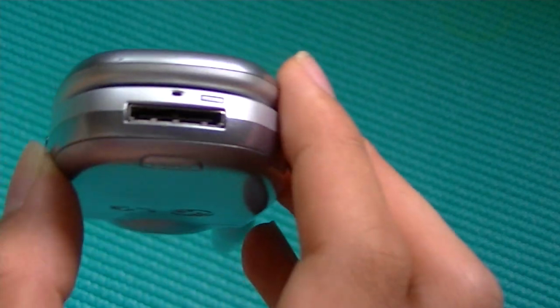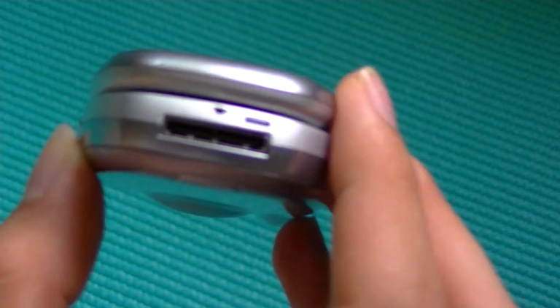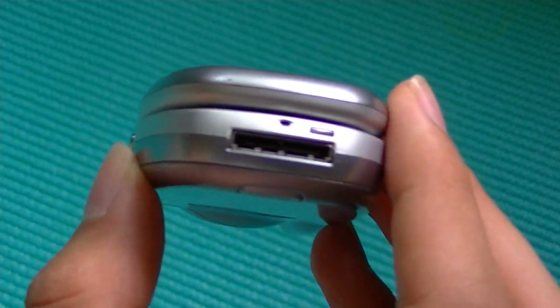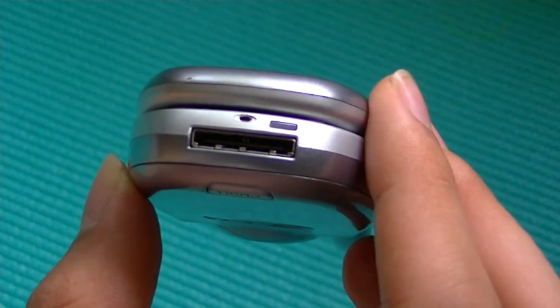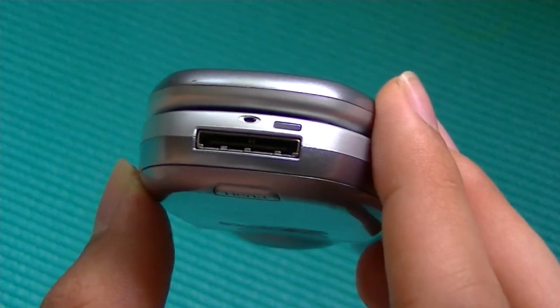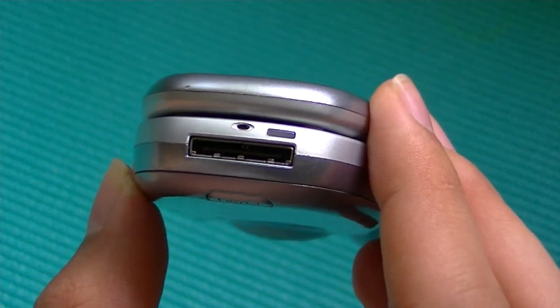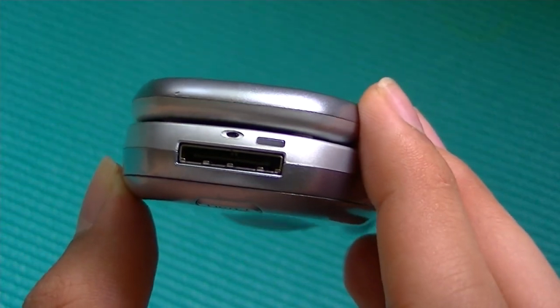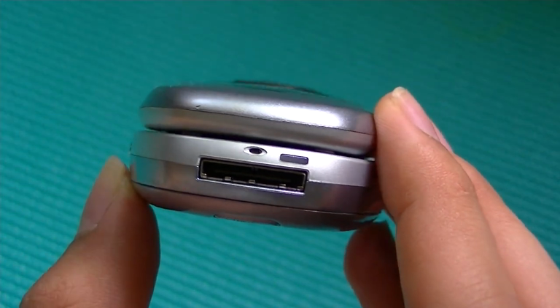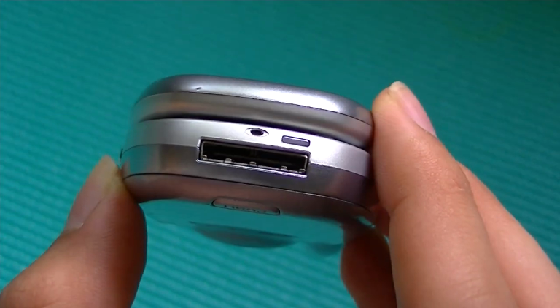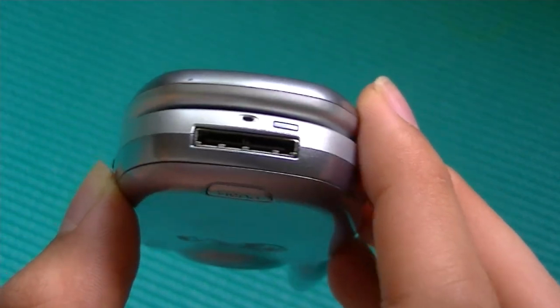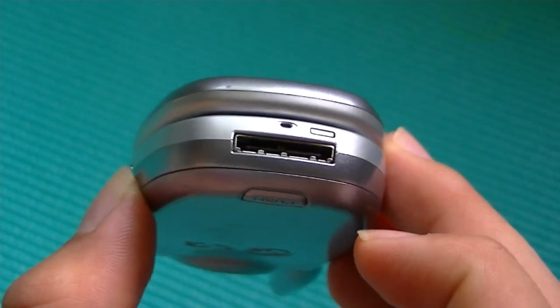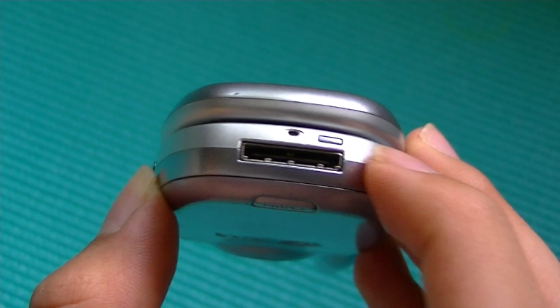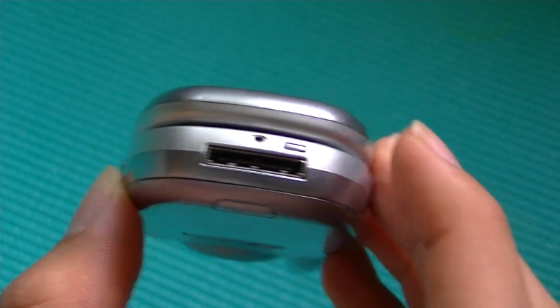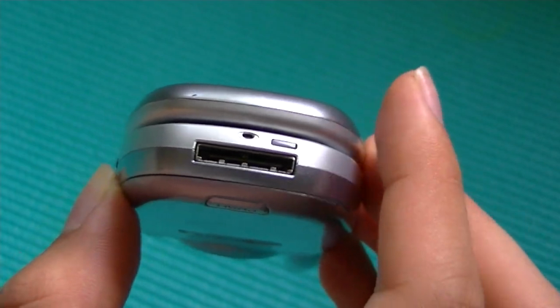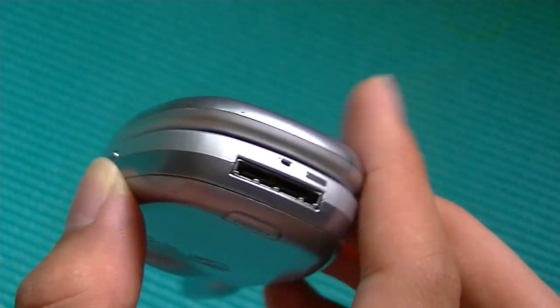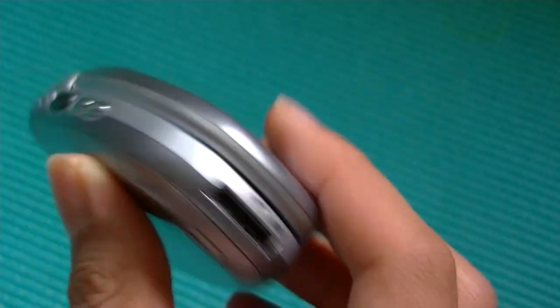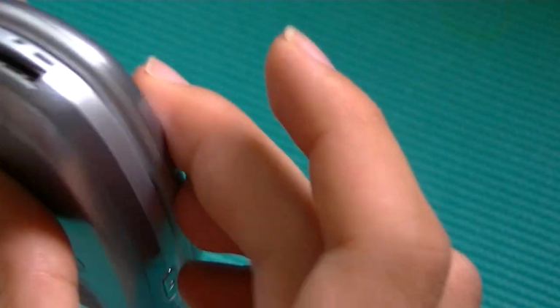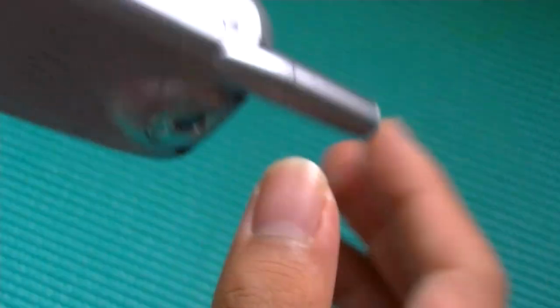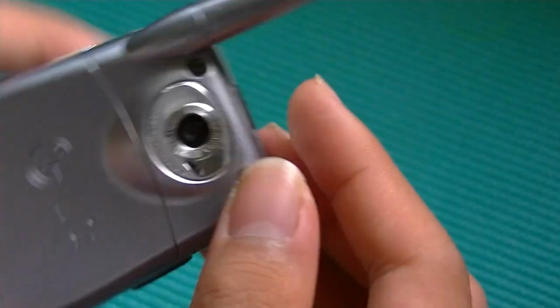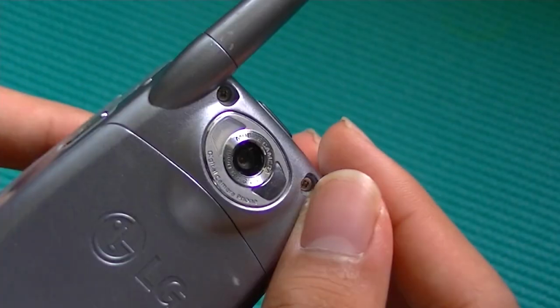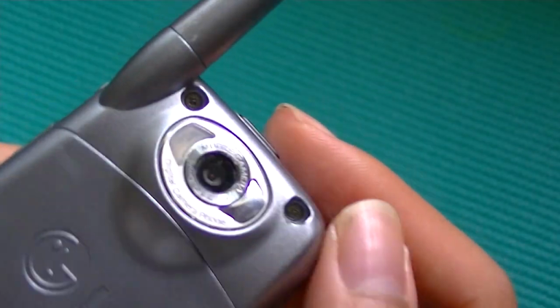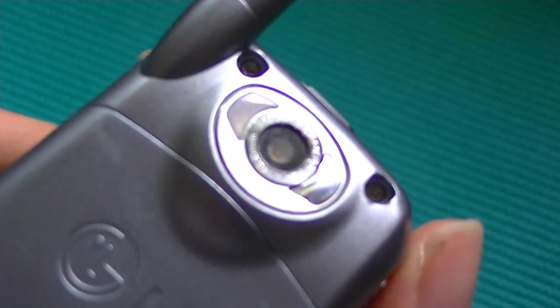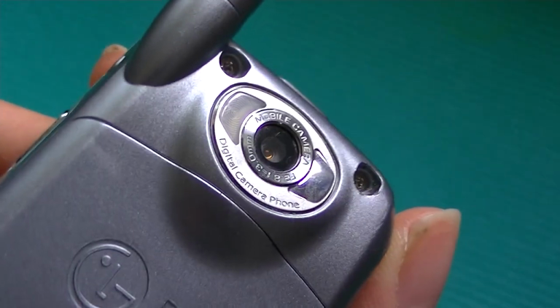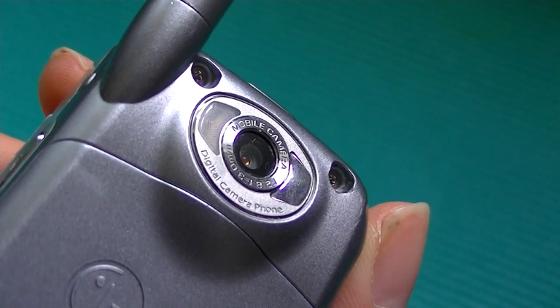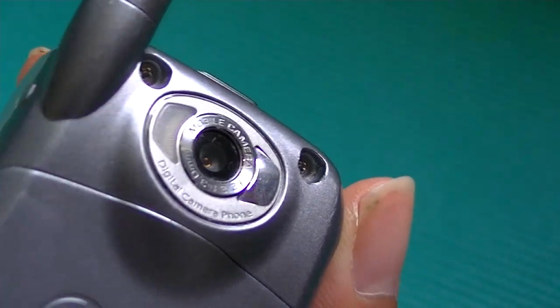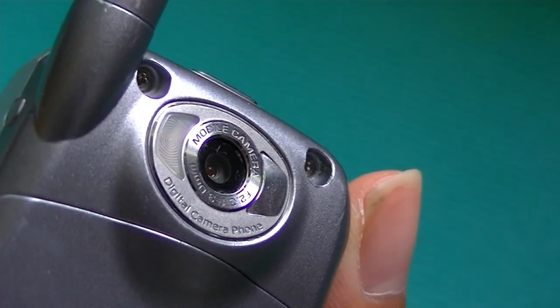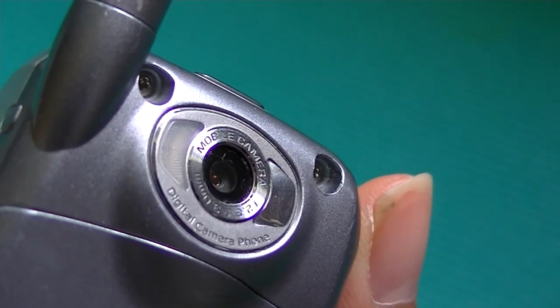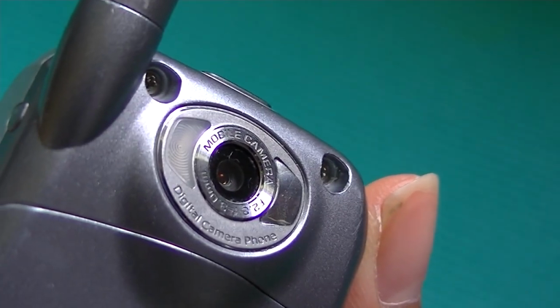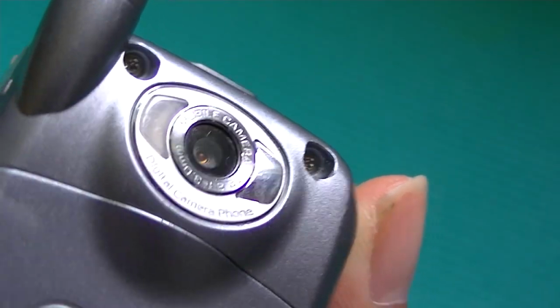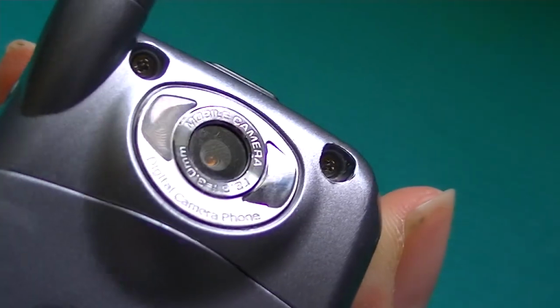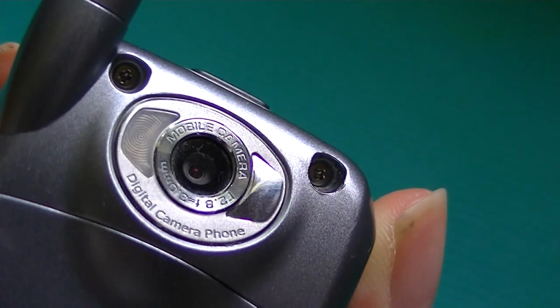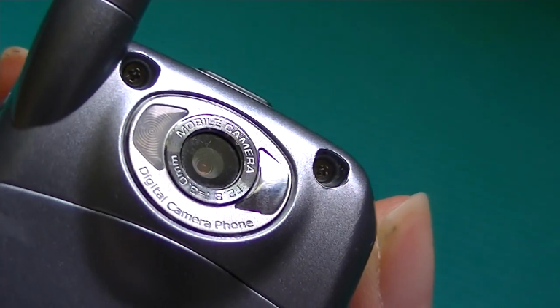Down below here, we have access to the charger, also dubbed as a cradle port, where you can plug it into a cradle to connect it to a PC. And on the back, we have access to the aforementioned VGA quality camera with a LED flash, as well as a self-portrait mirror.